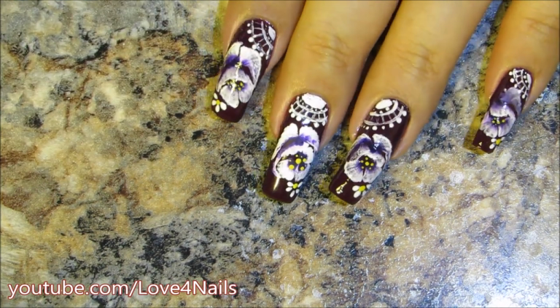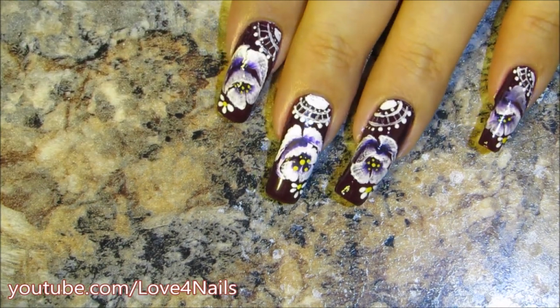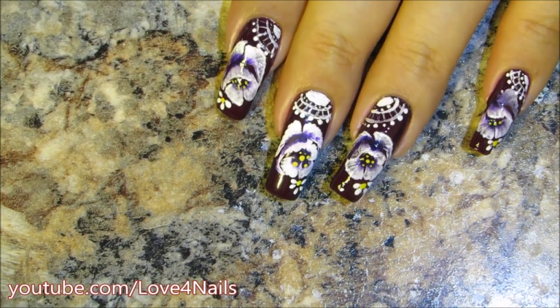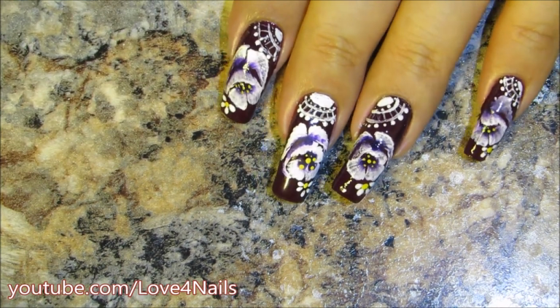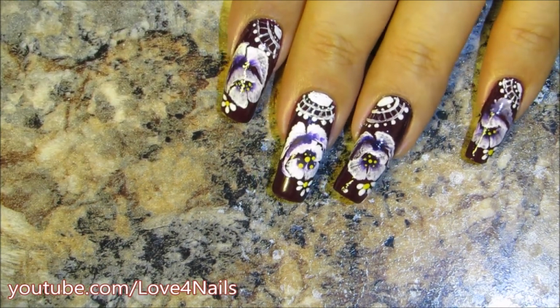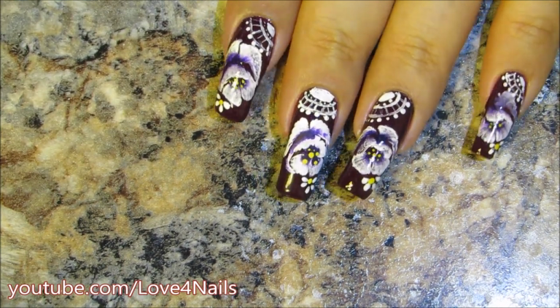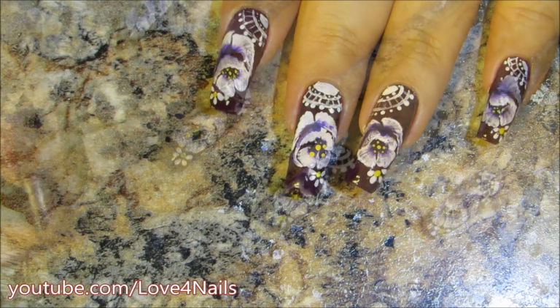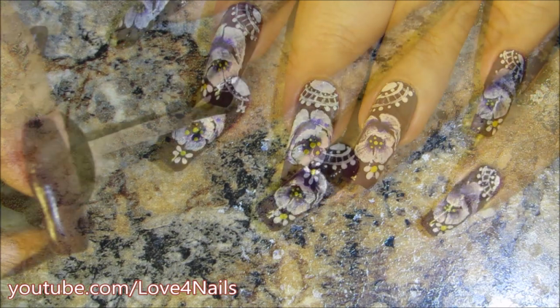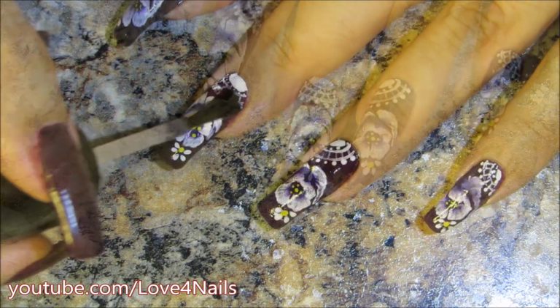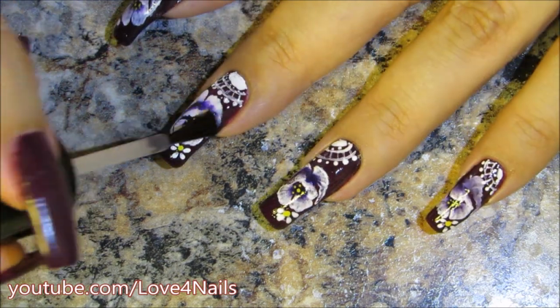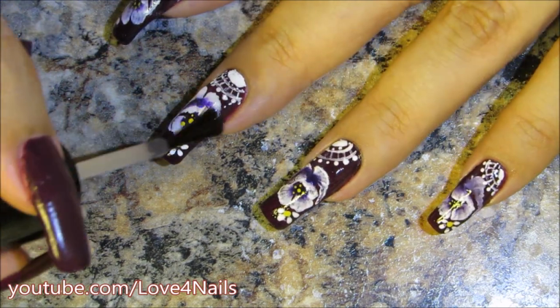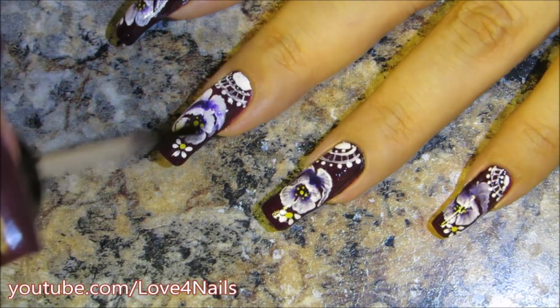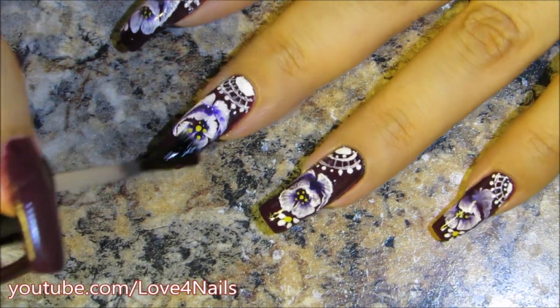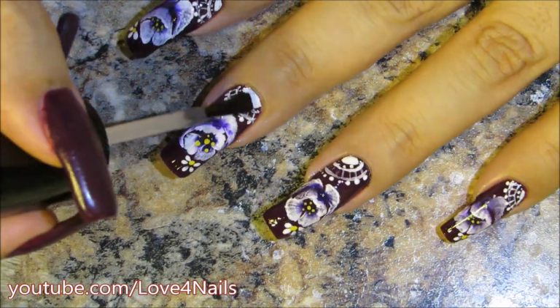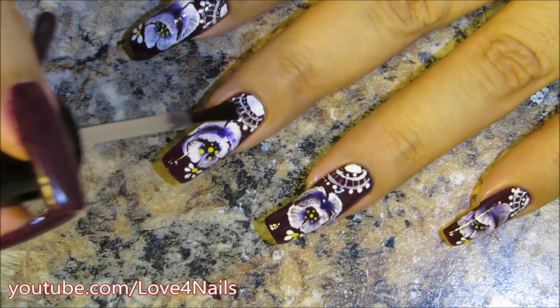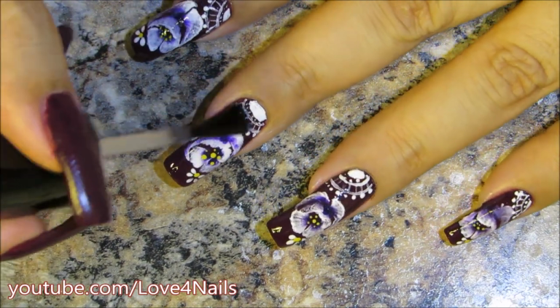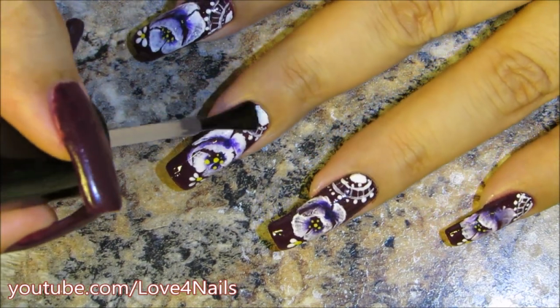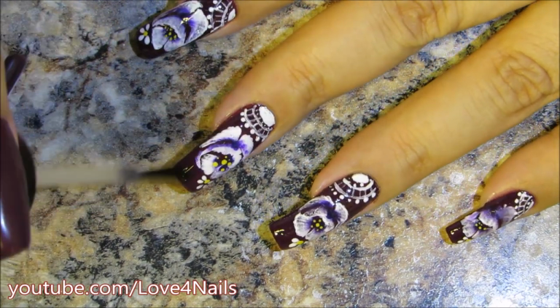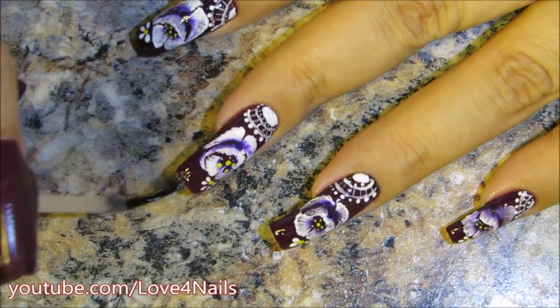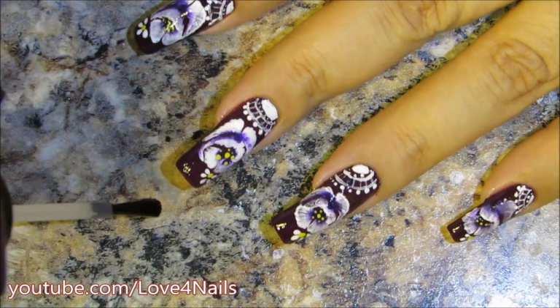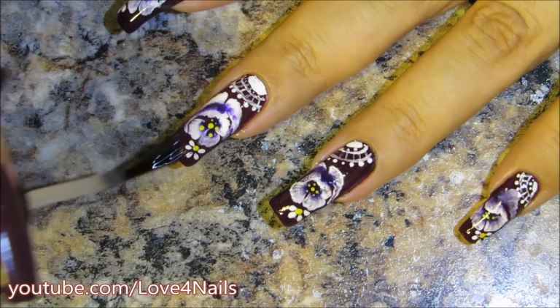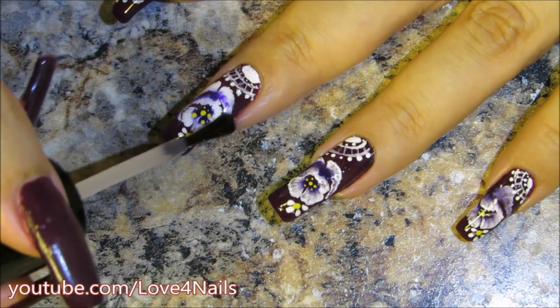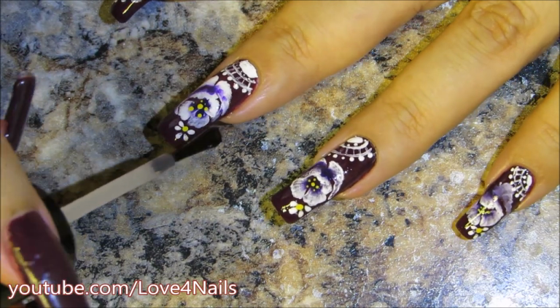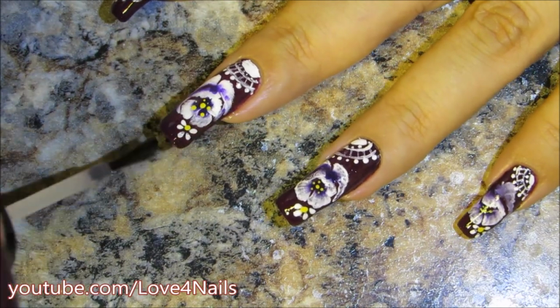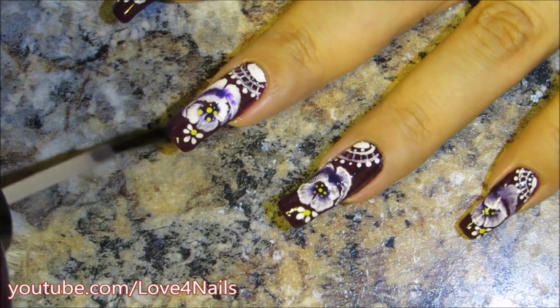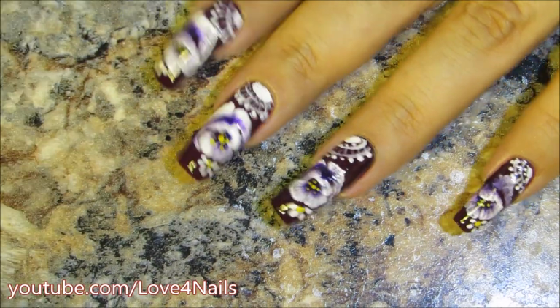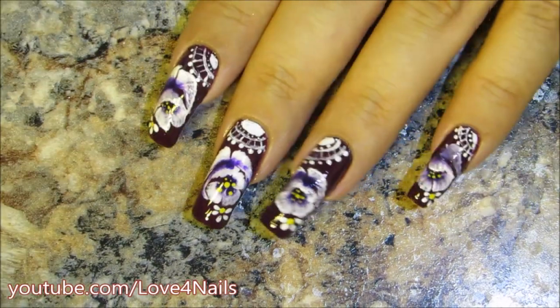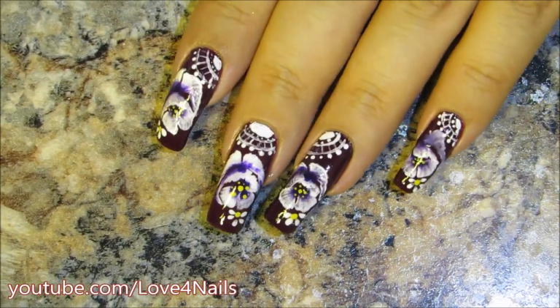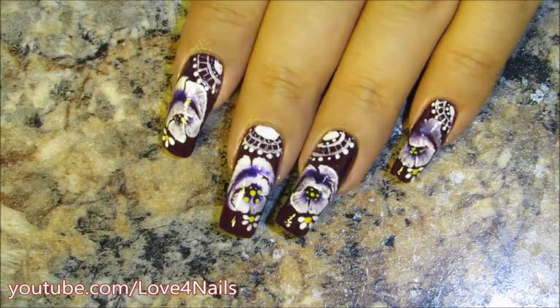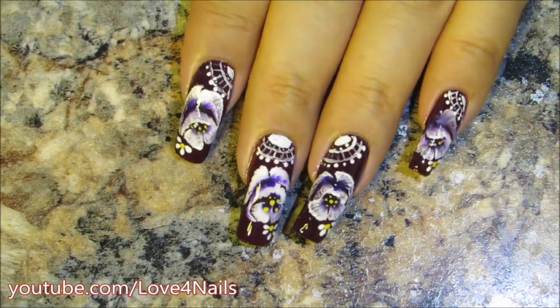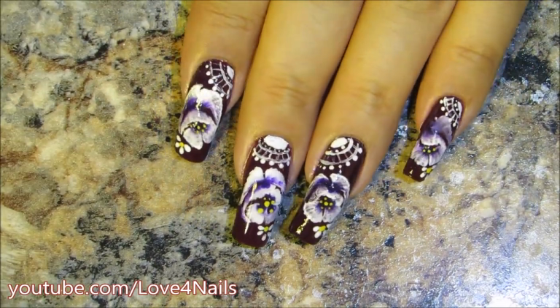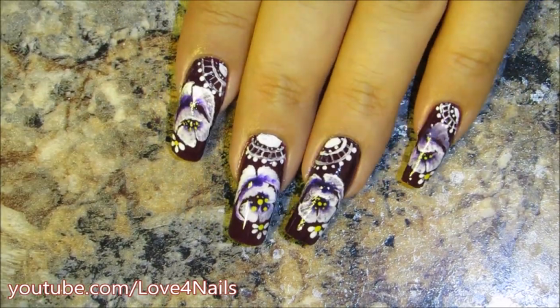Pretty much that's it! Your last step, as always, is to add a top coat of your choice to seal in your design and protect your fingernails. I hope you guys liked this idea and give it a try — thanks so much, and I'll see you guys next time, bye!